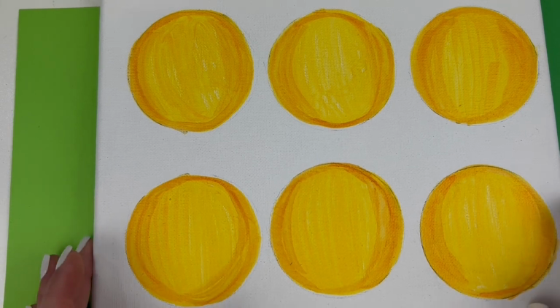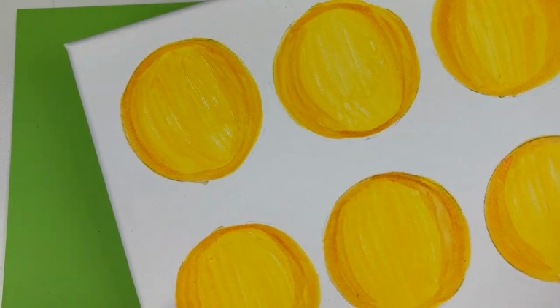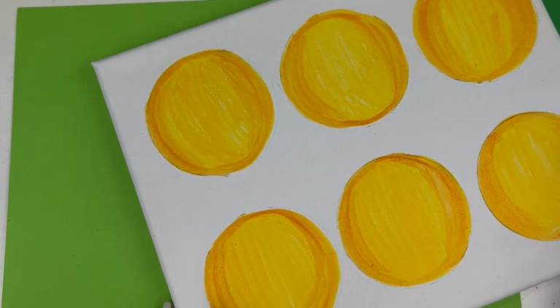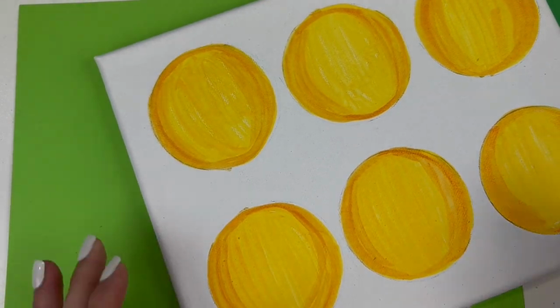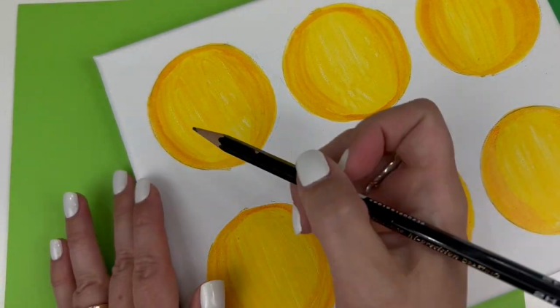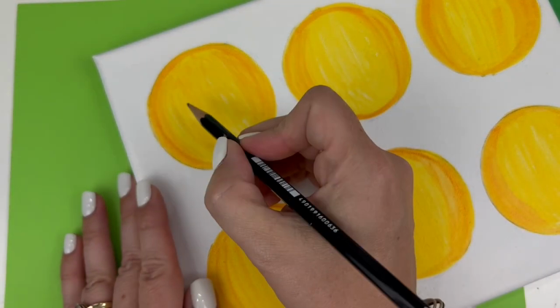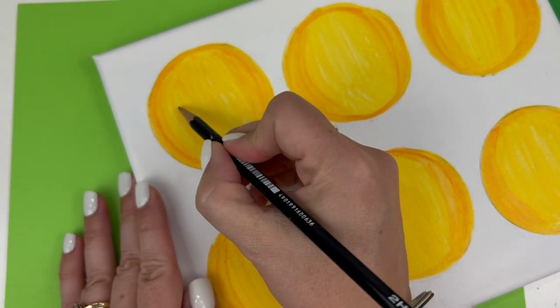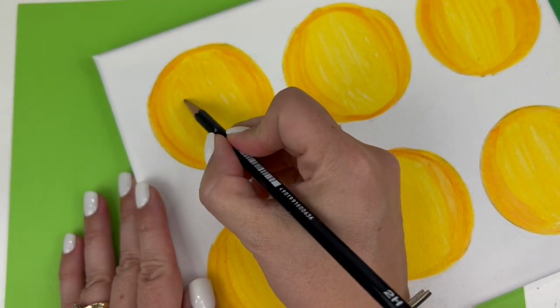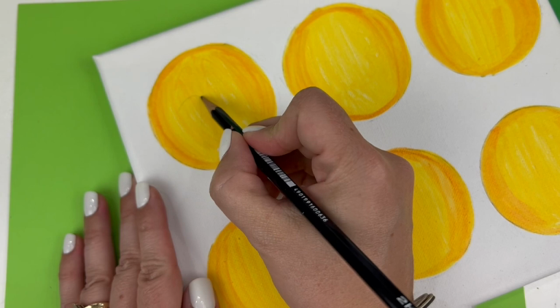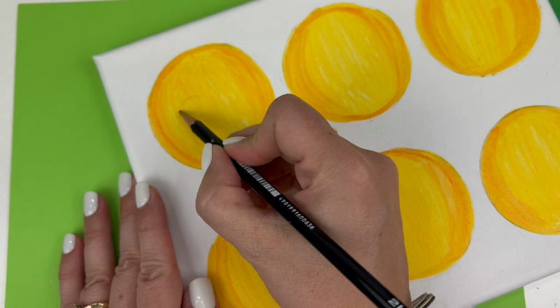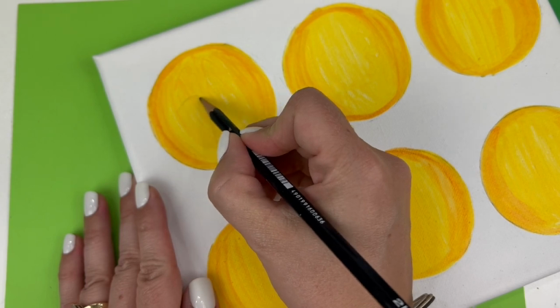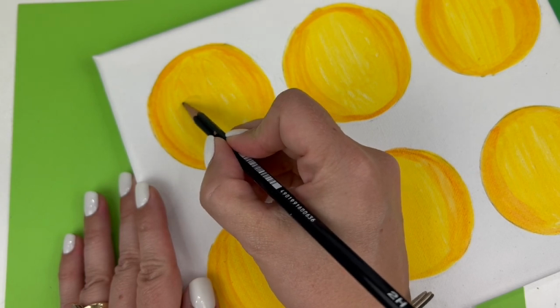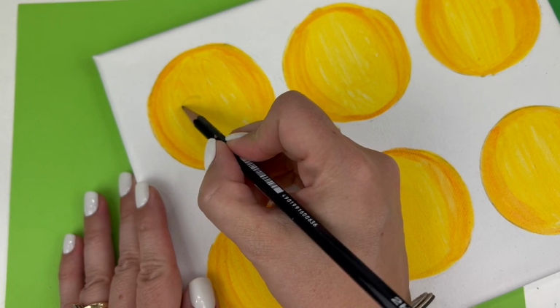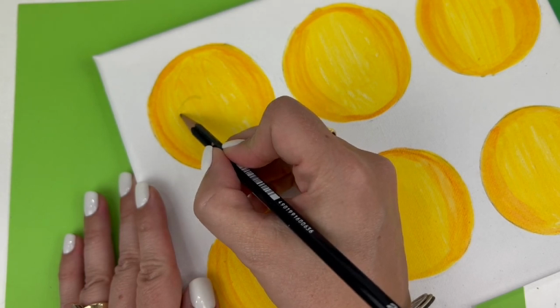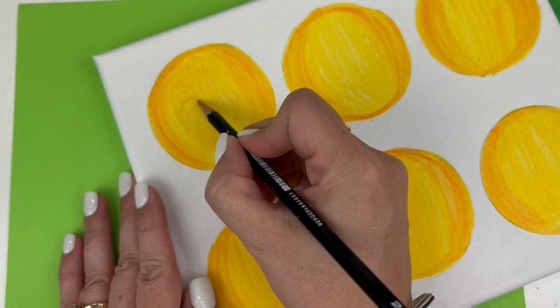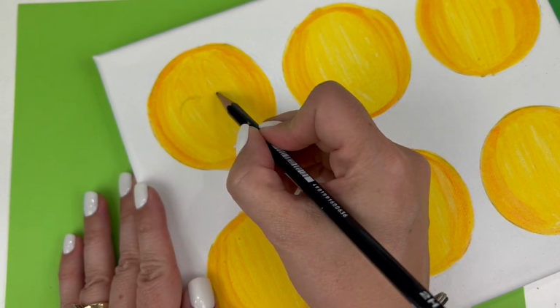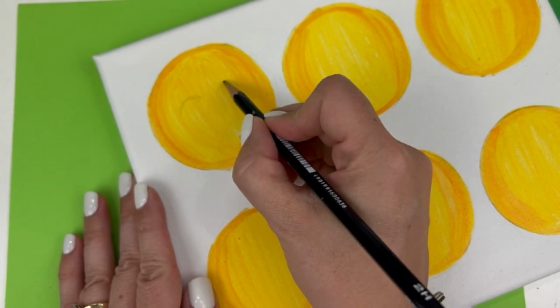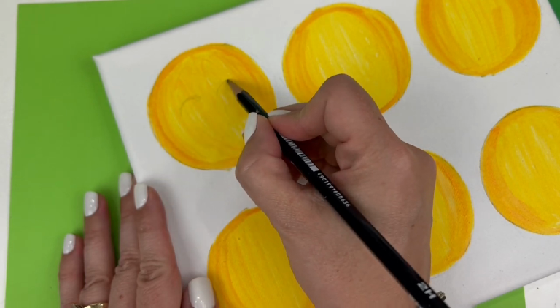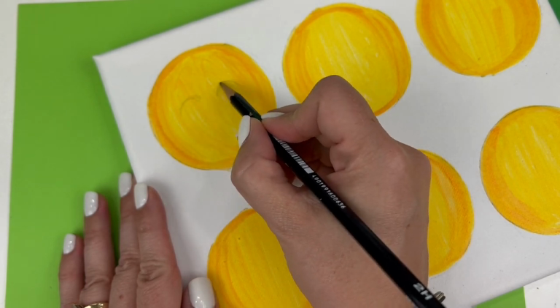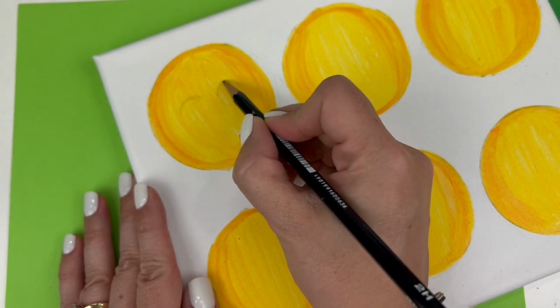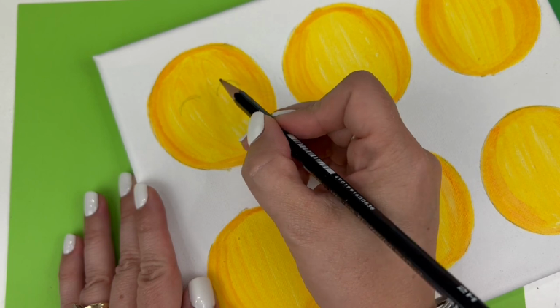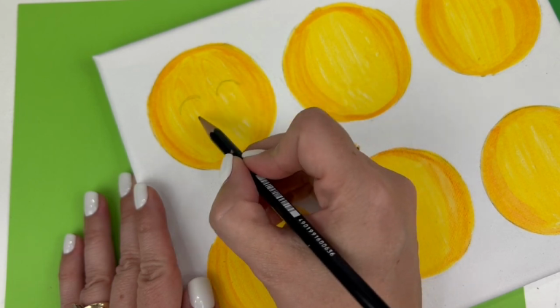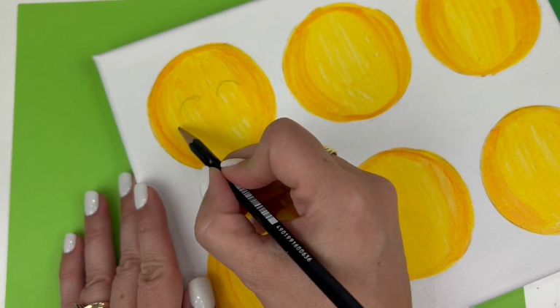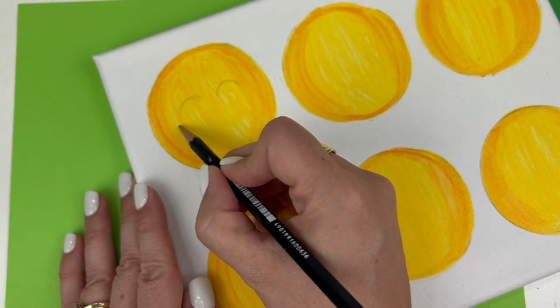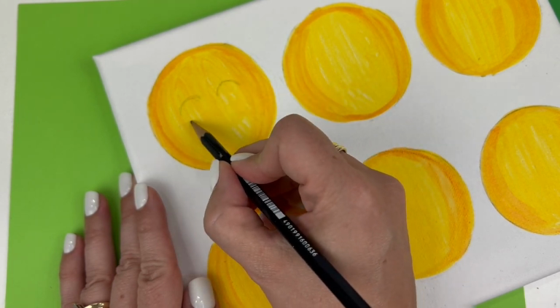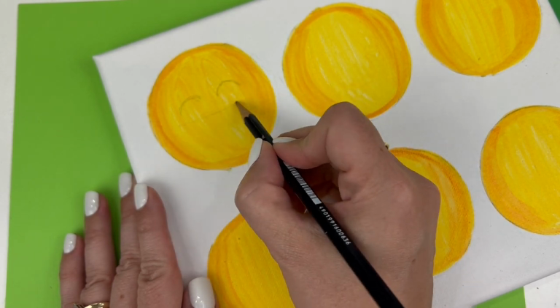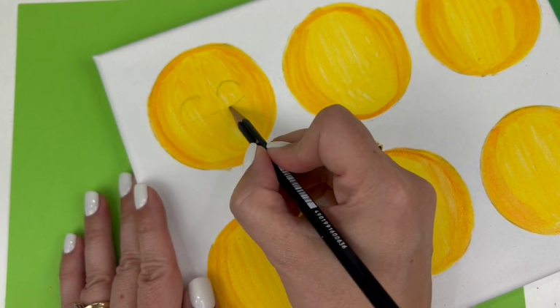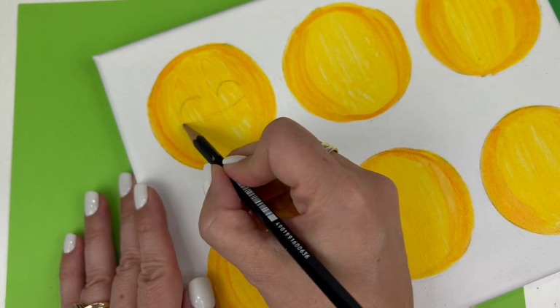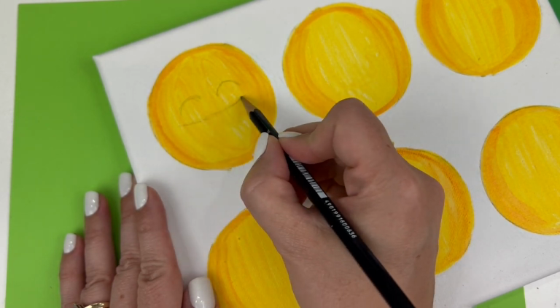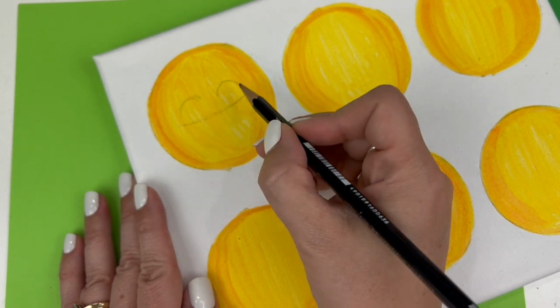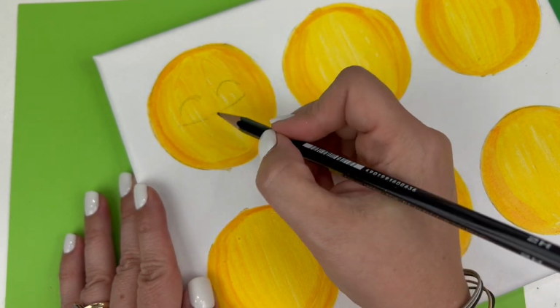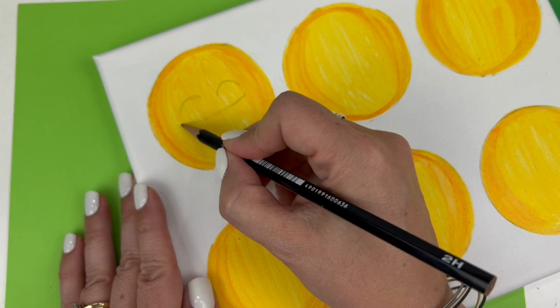I'm going to start with Mr. Laughing Out Loud and lightly pencil in his little closed eyes, which are just semicircles. Then he has a big wide smile — that good emoji mouth.